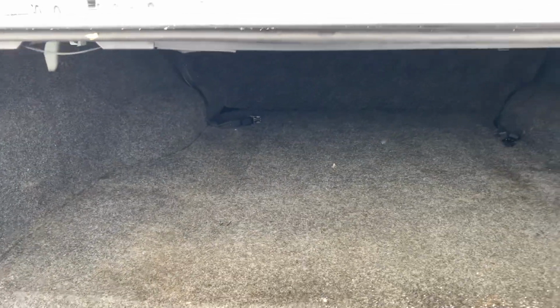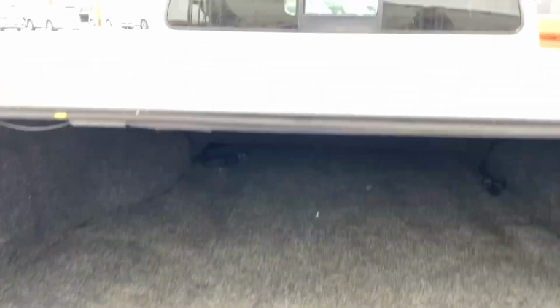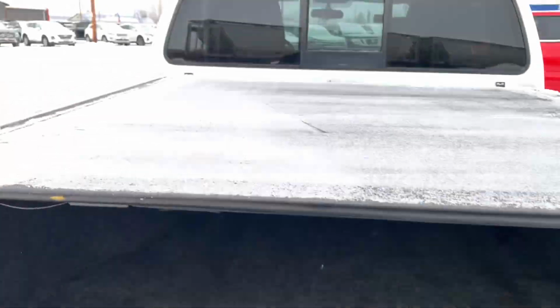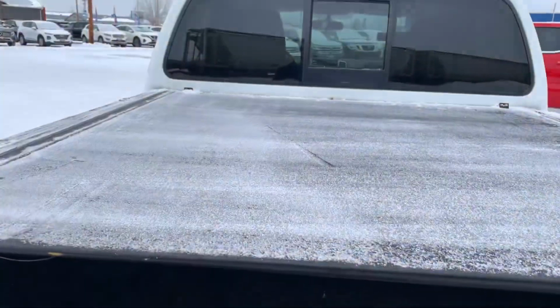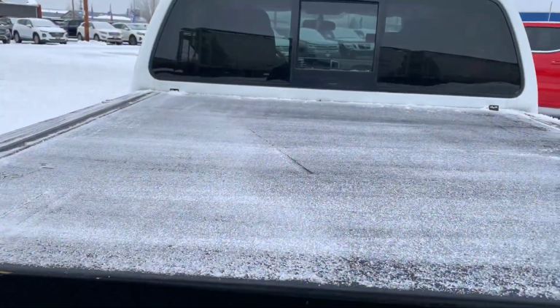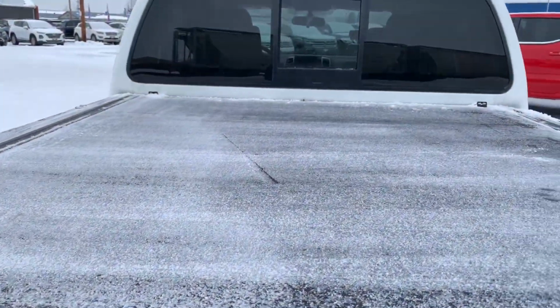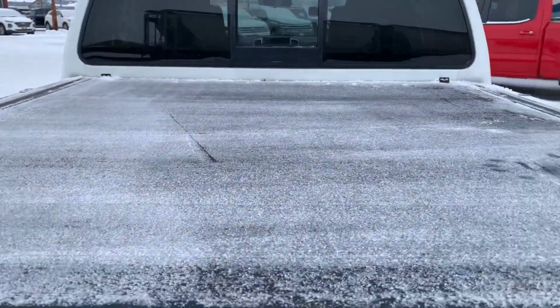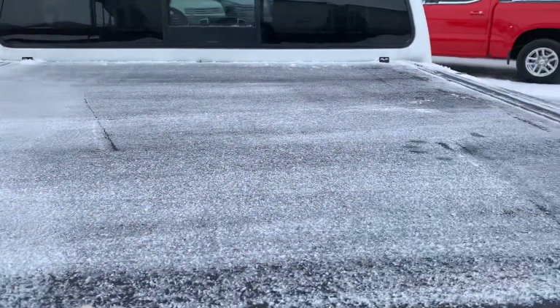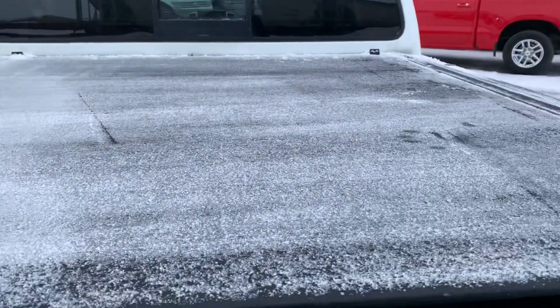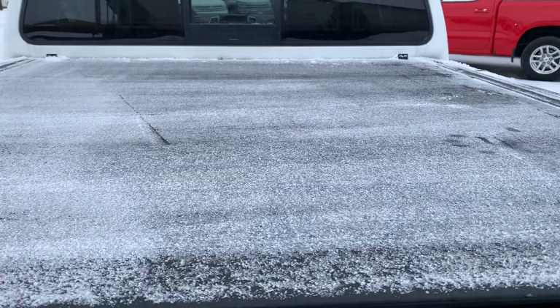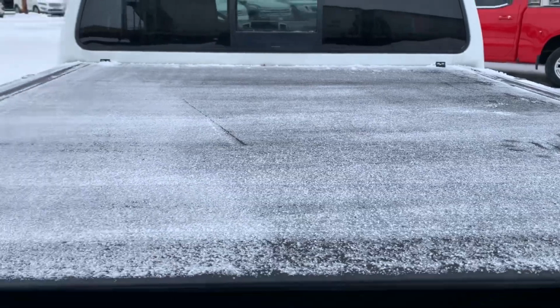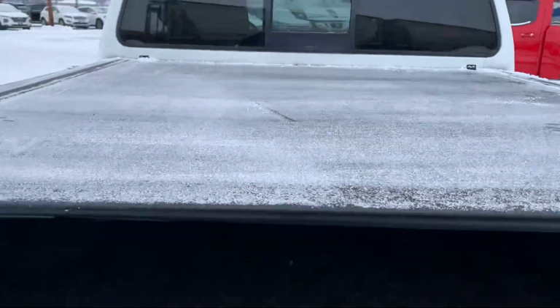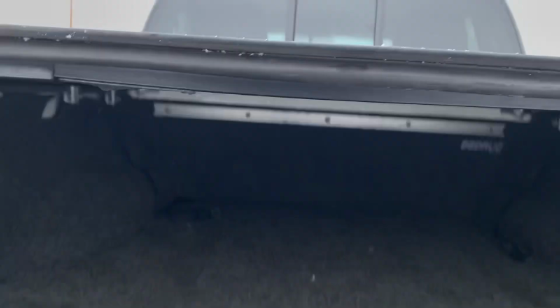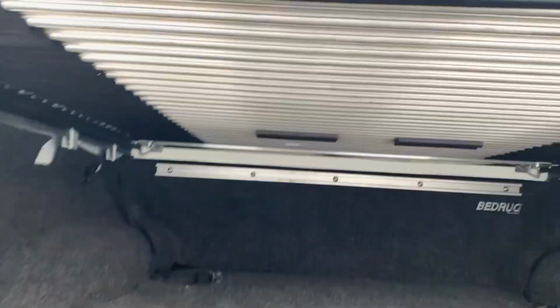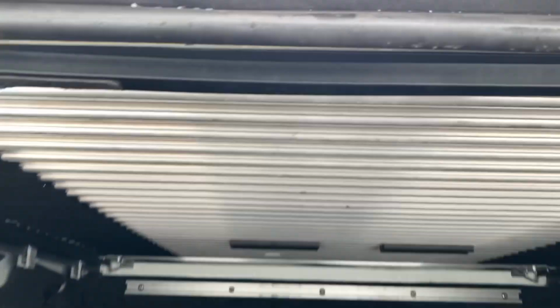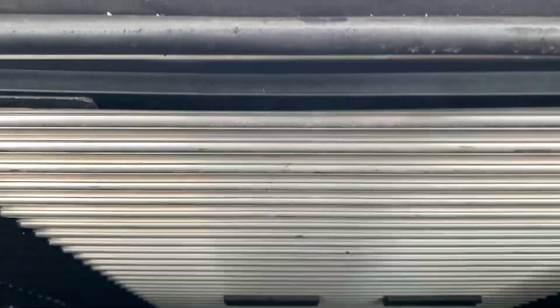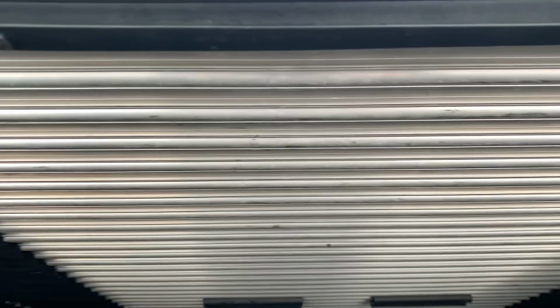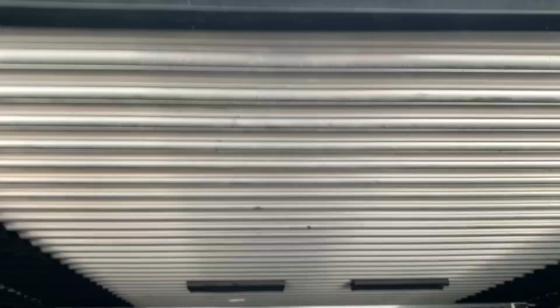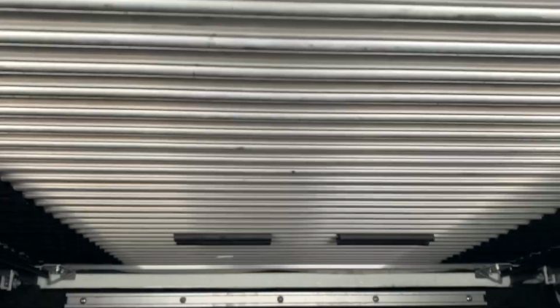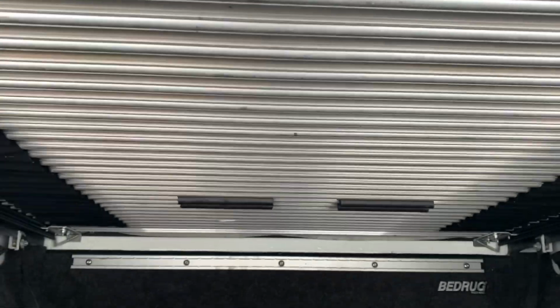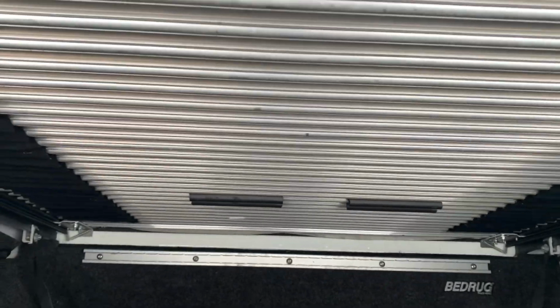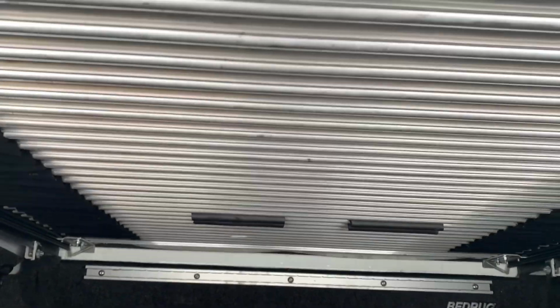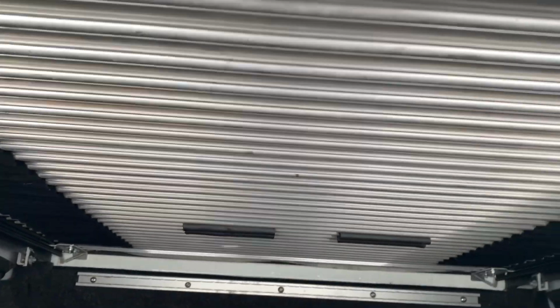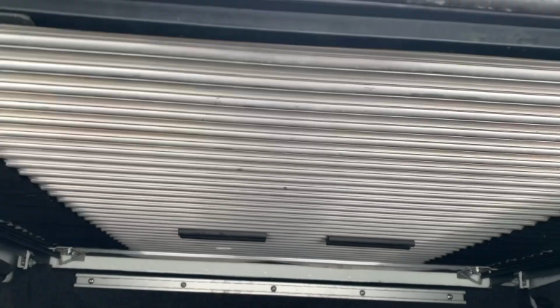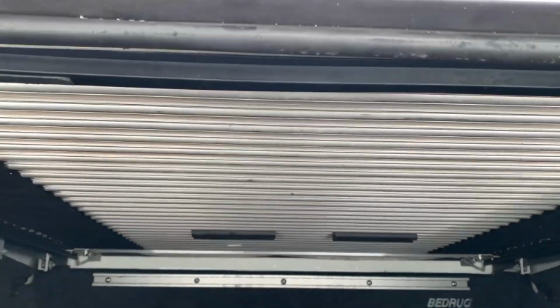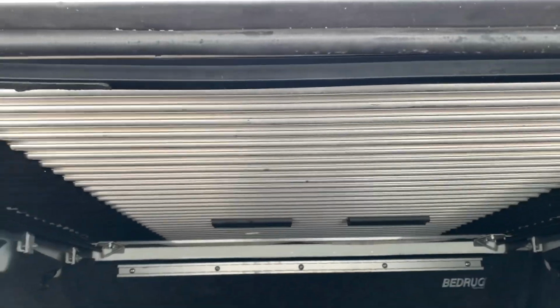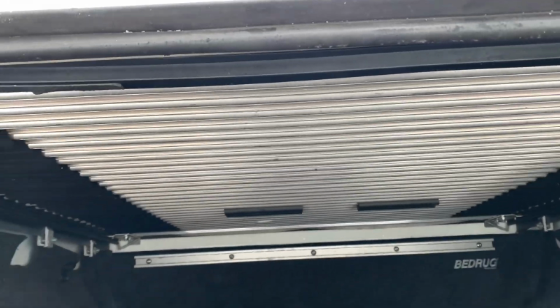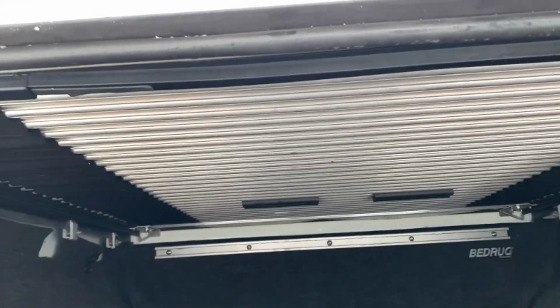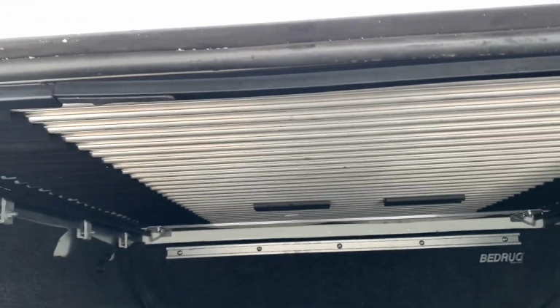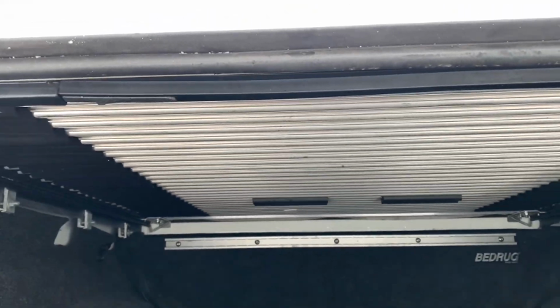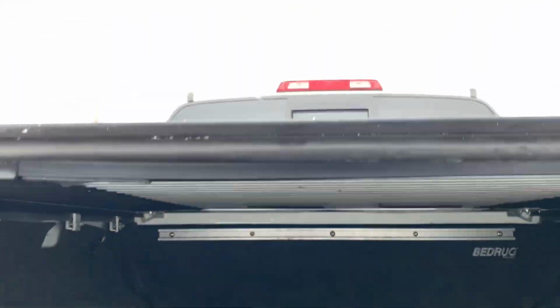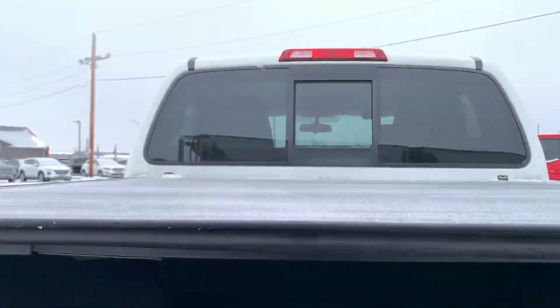This is a full rolling retractable tonneau cover. As you can see, it is fully metal and it rolls up. Really nice tonneau cover.